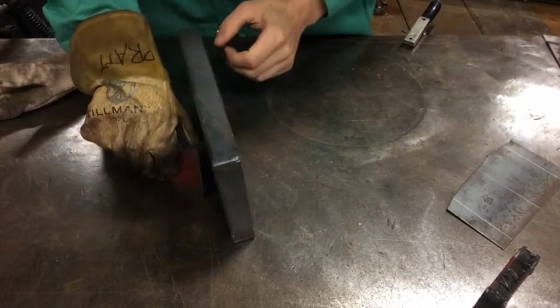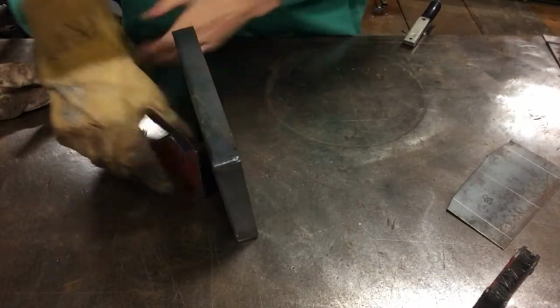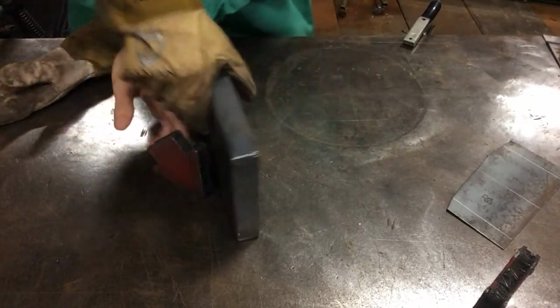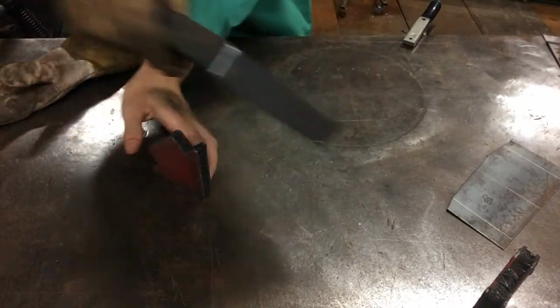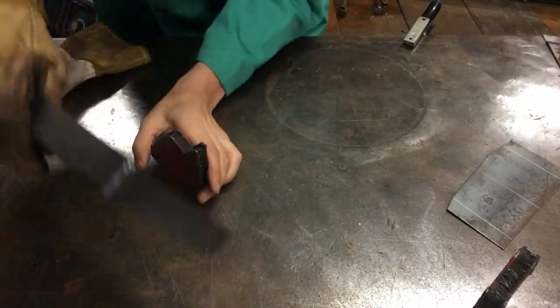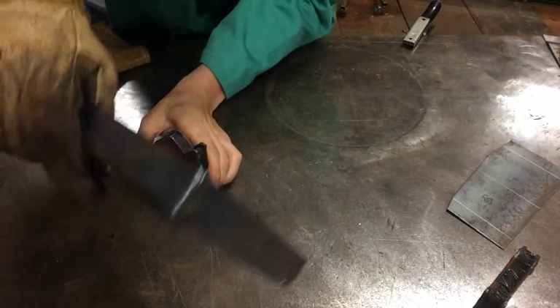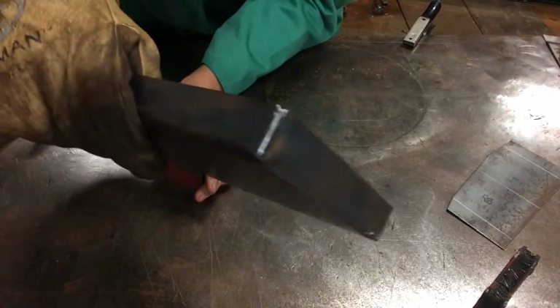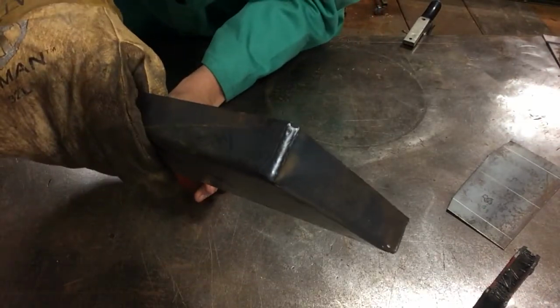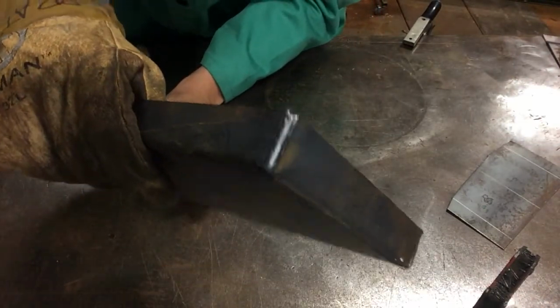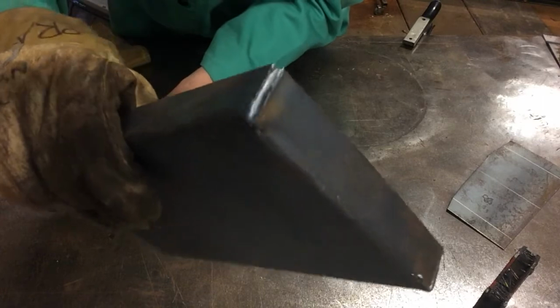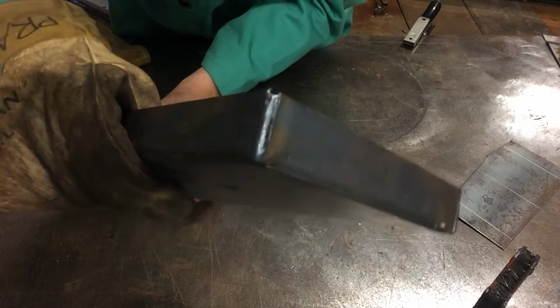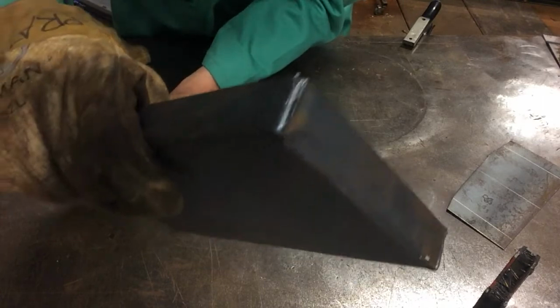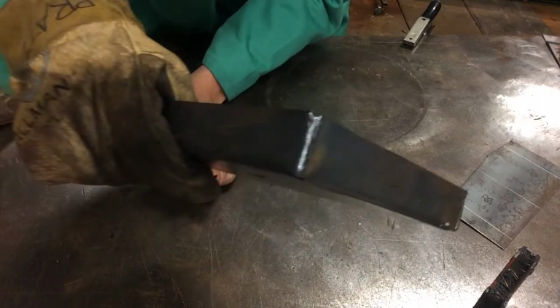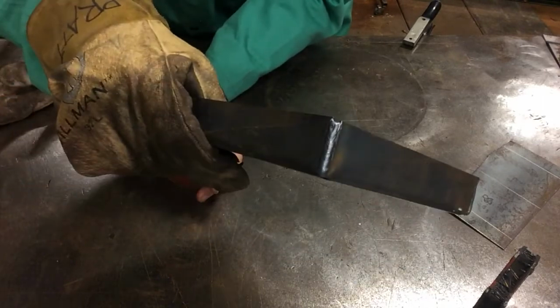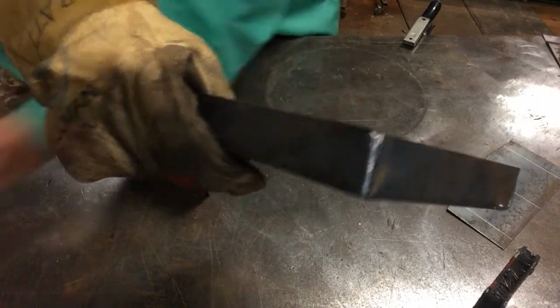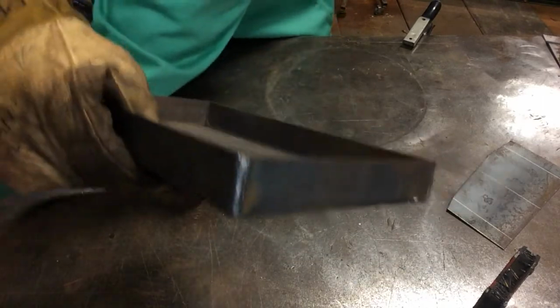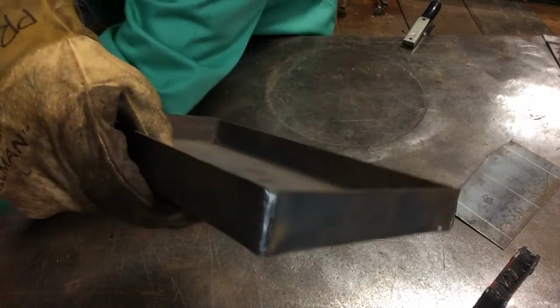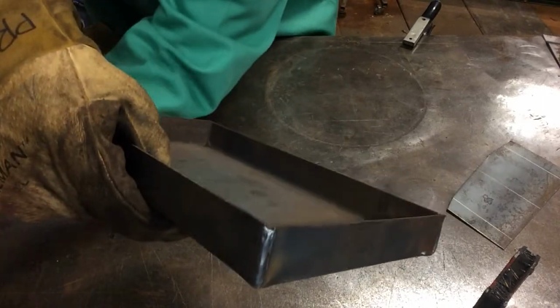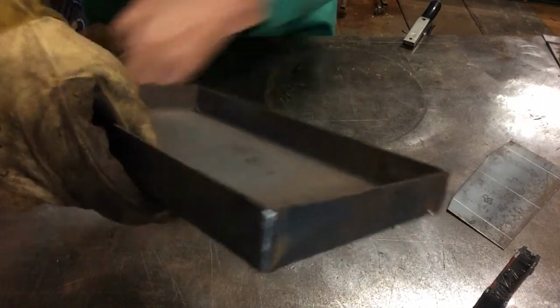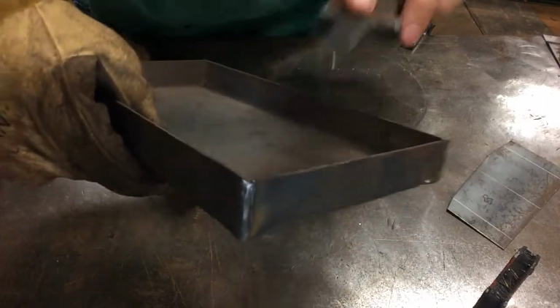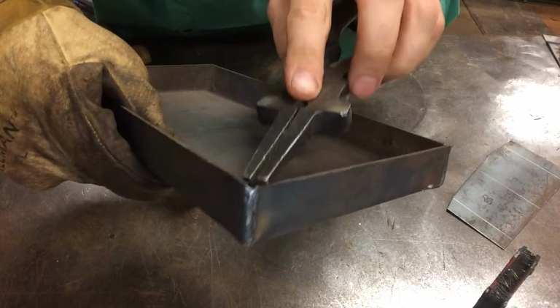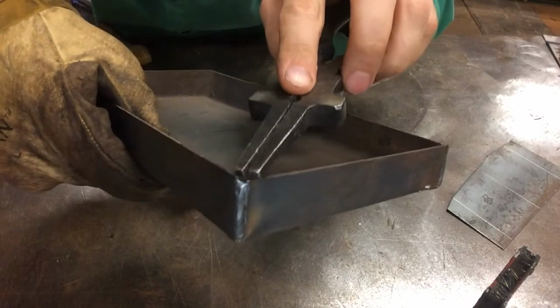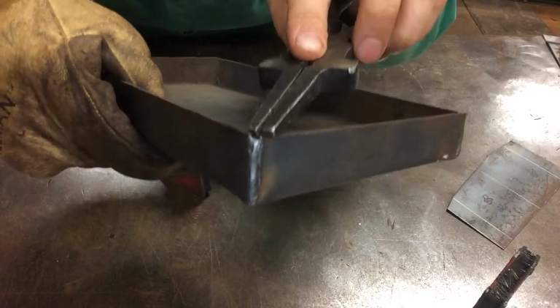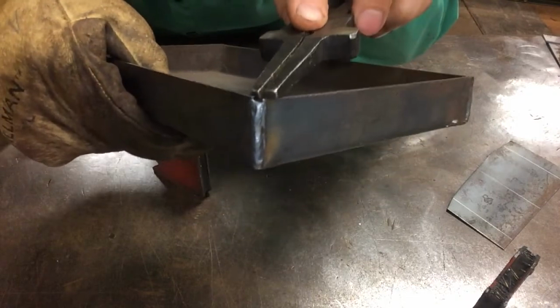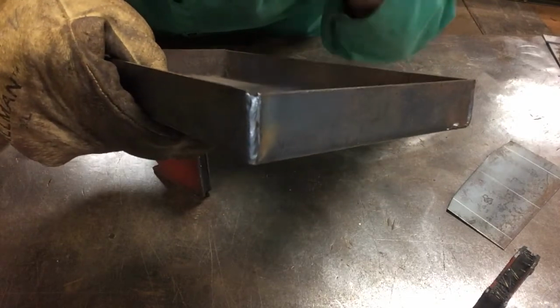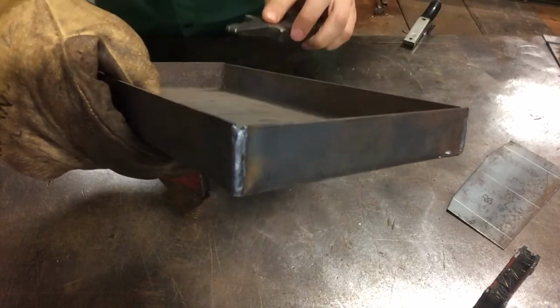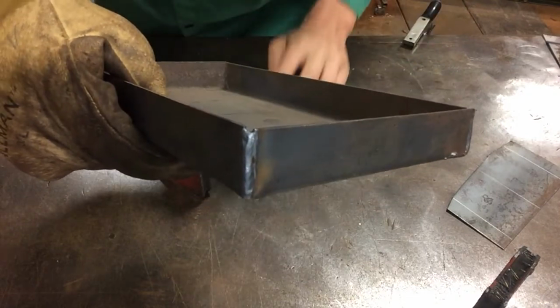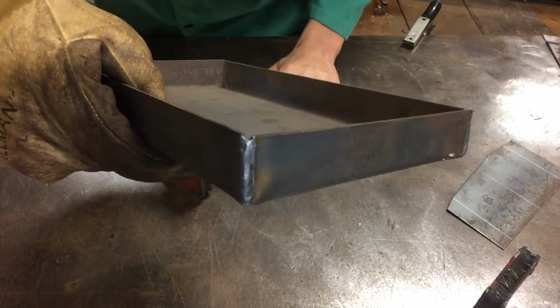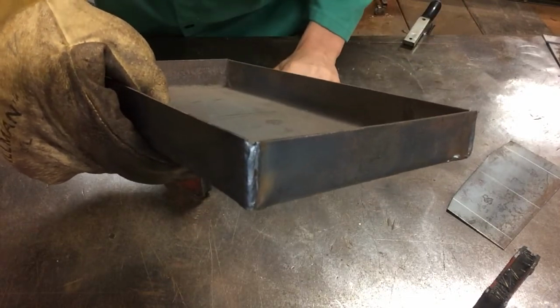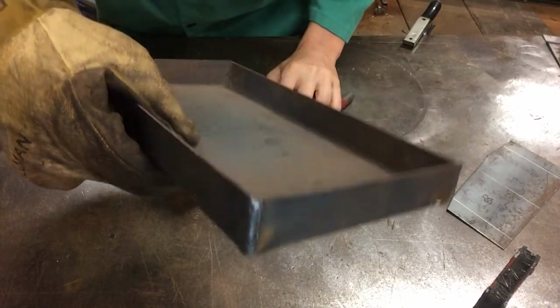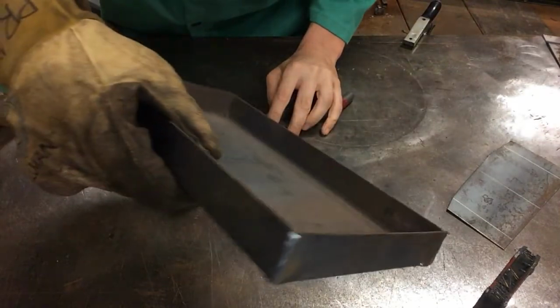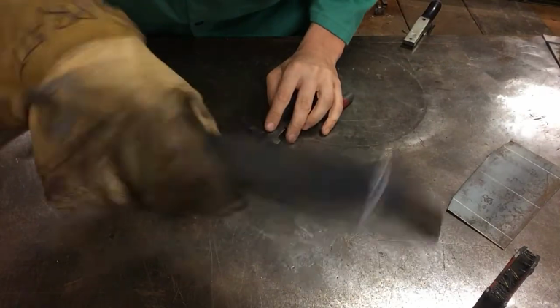We're looking at a pretty good seam weld. The only concern is right here at the very edge — we got a little bit of a dip — but not too bad.